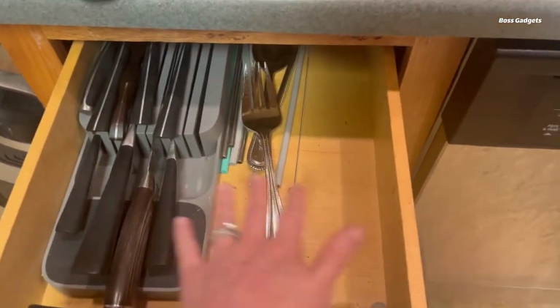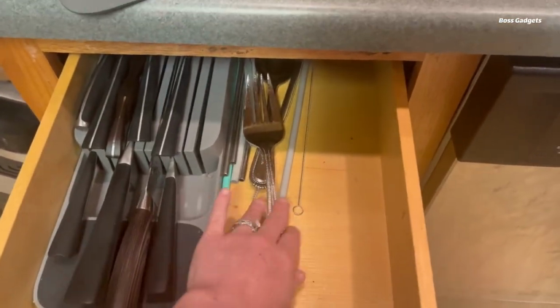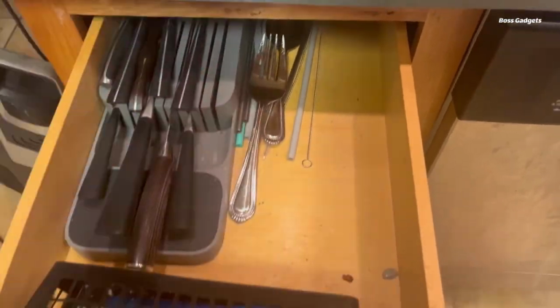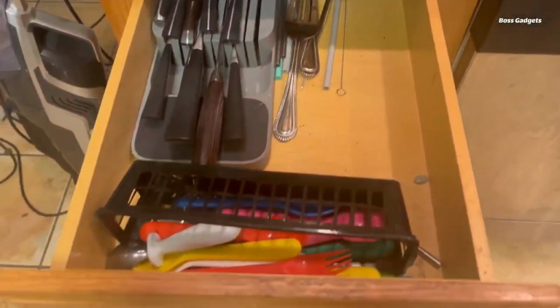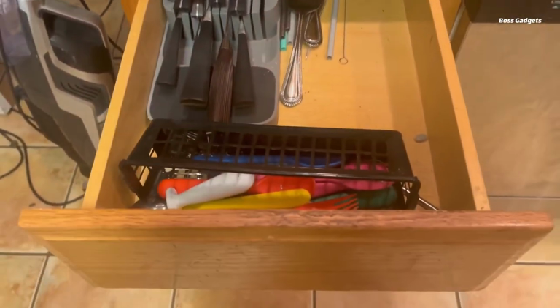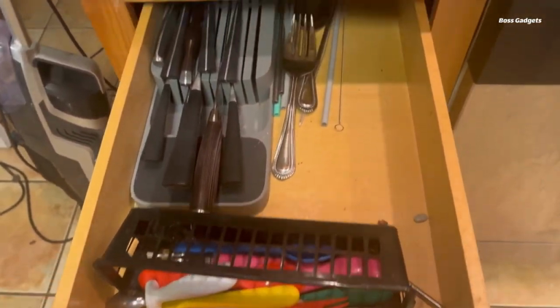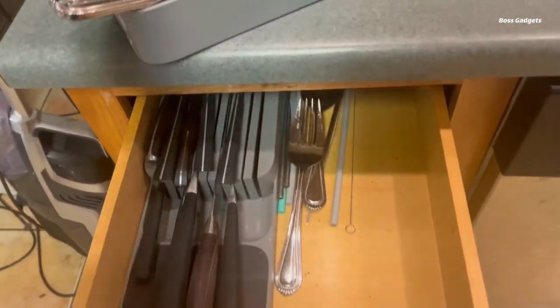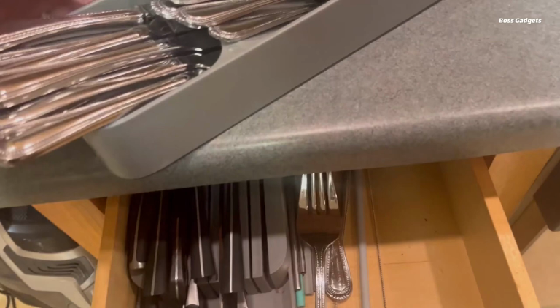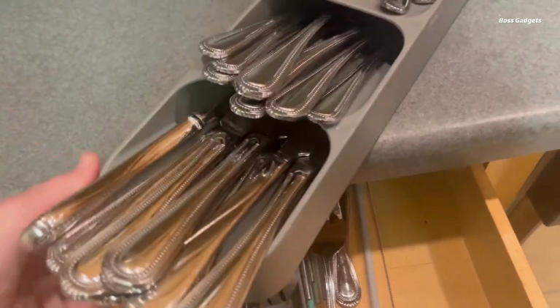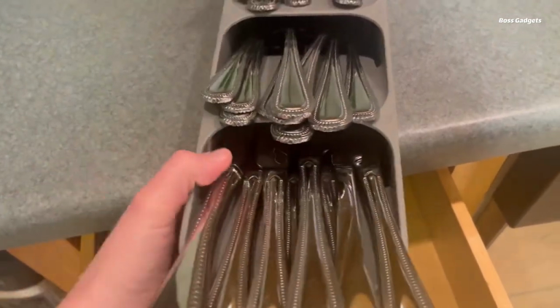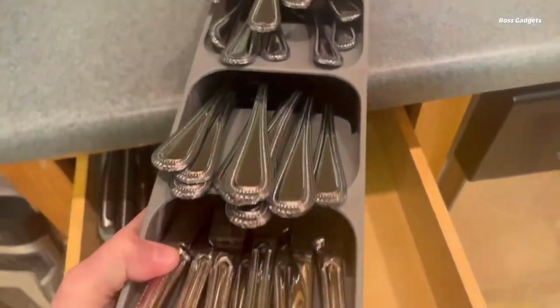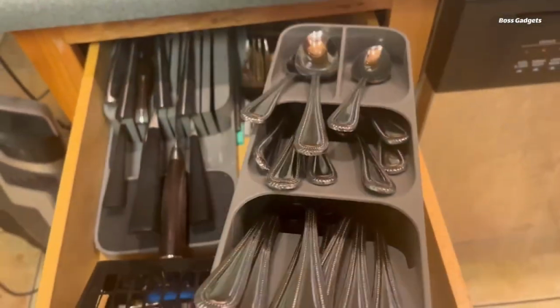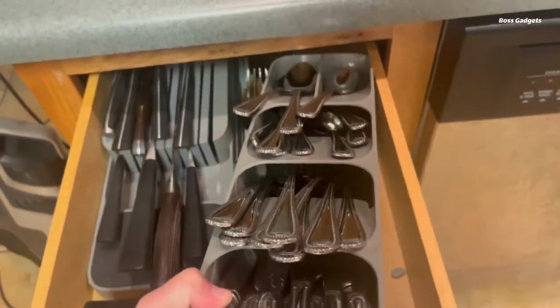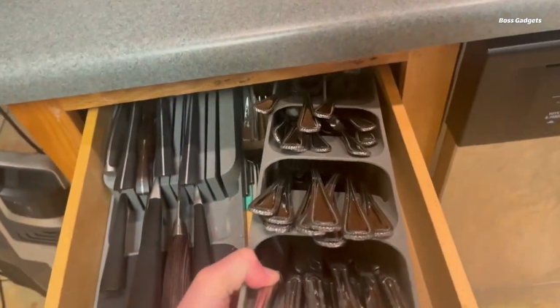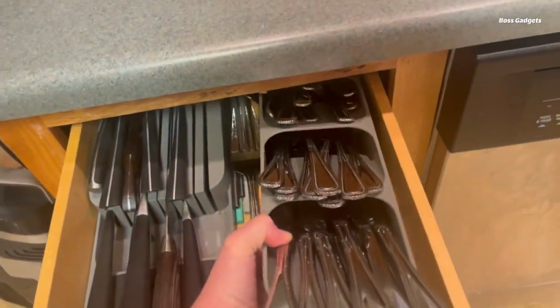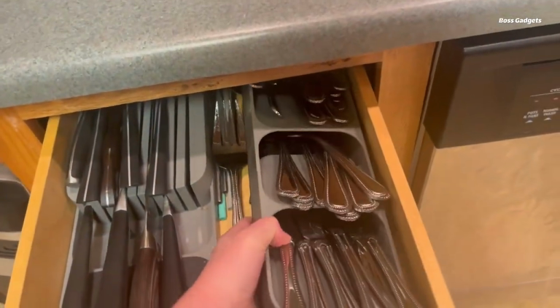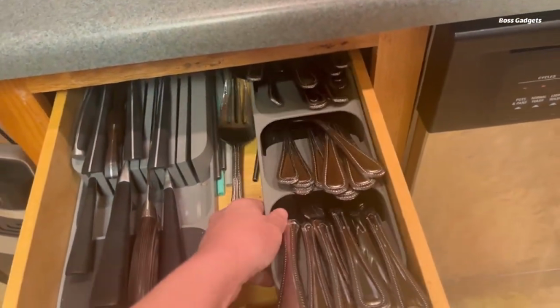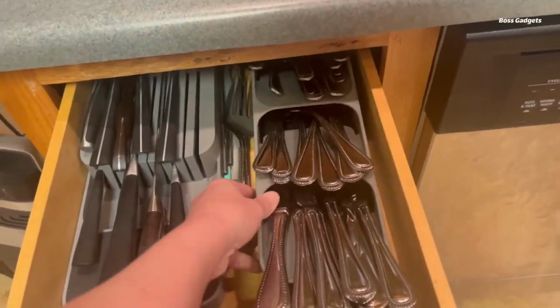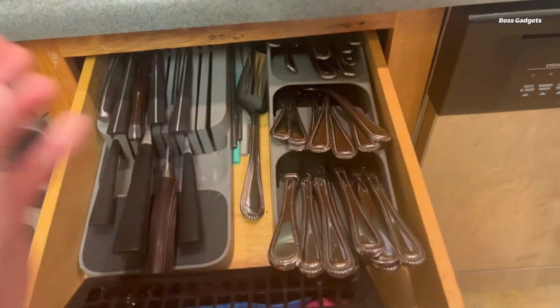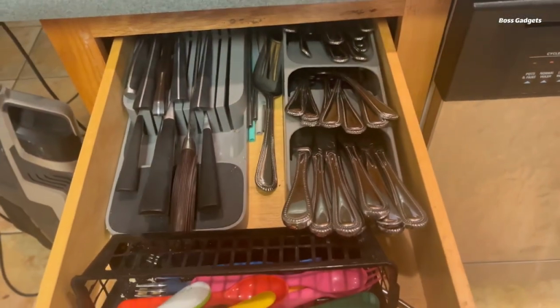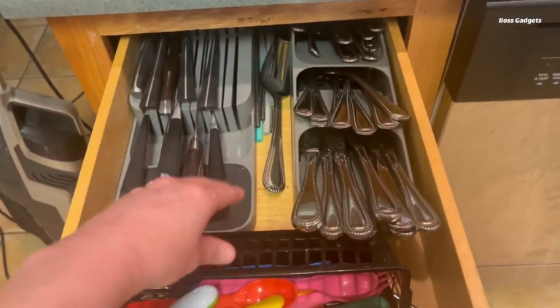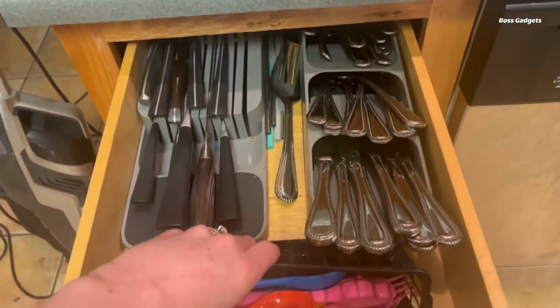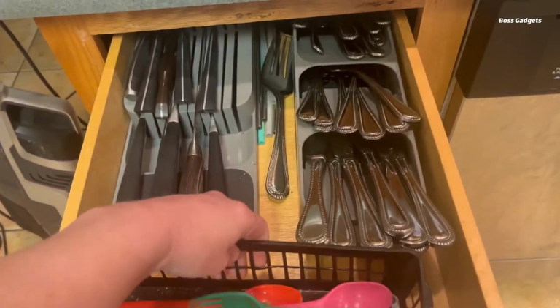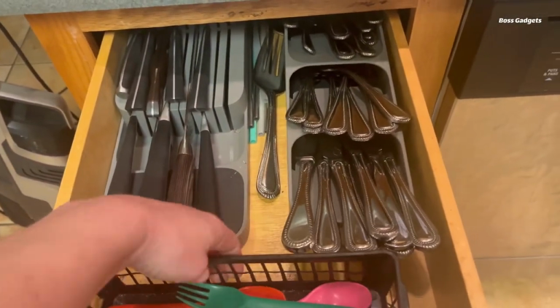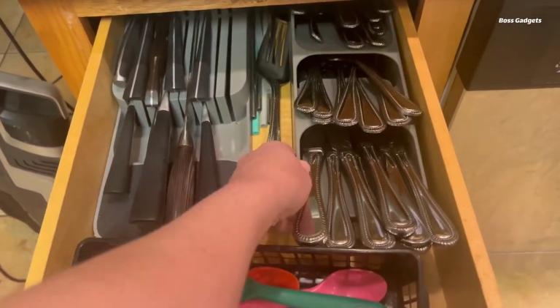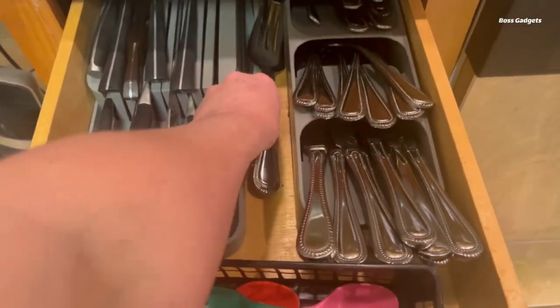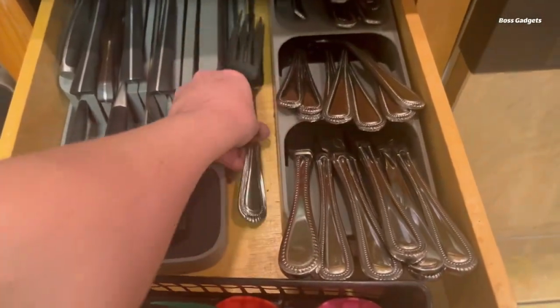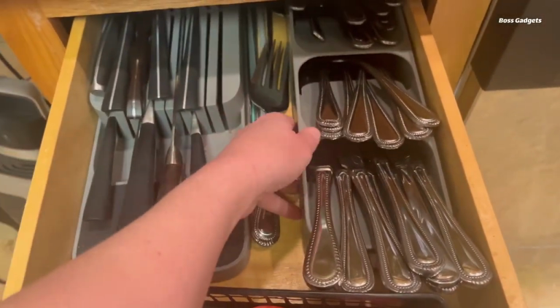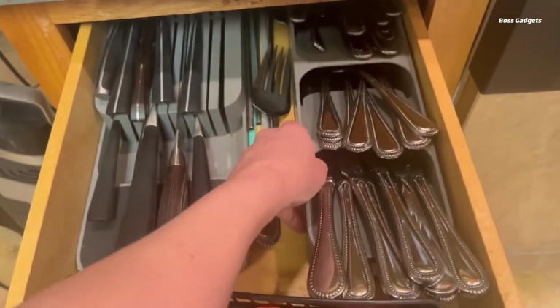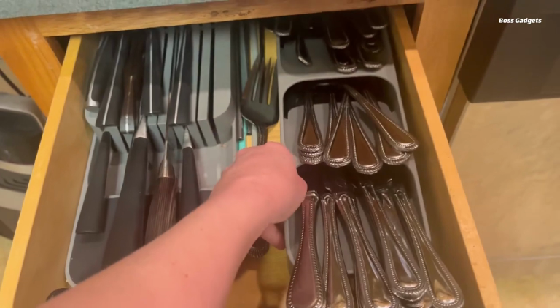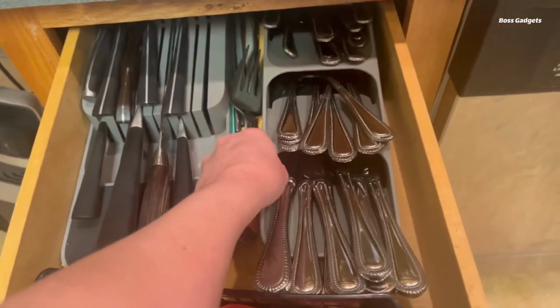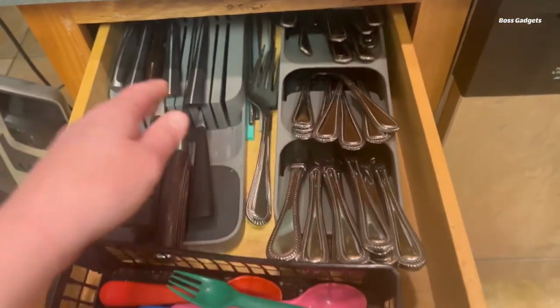Each compartment is clearly labeled with icons indicating the type of utensil, ensuring you can quickly and easily identify the fork, knife, or spoon you need. This thoughtful feature eliminates the time-consuming task of rummaging through a jumbled drawer.